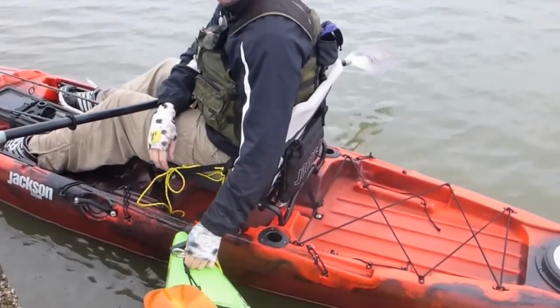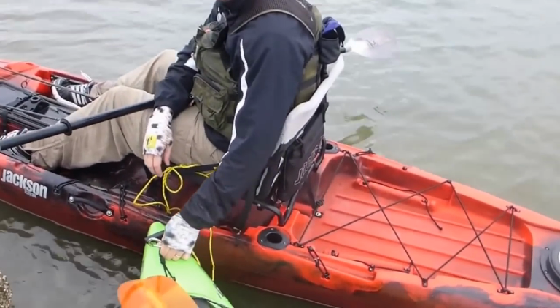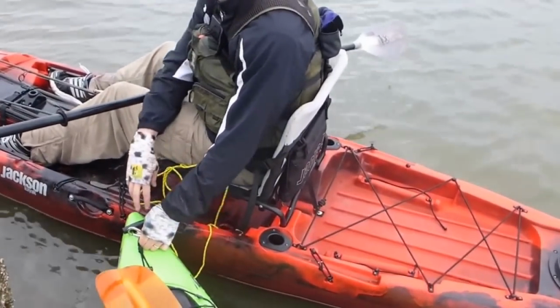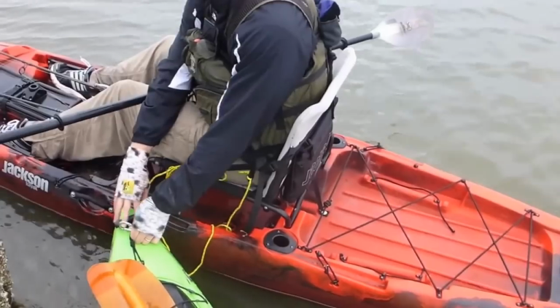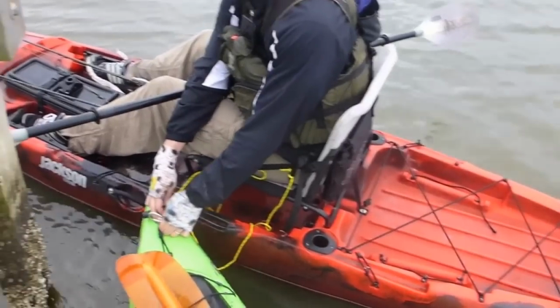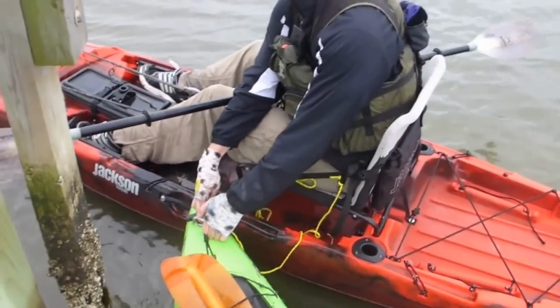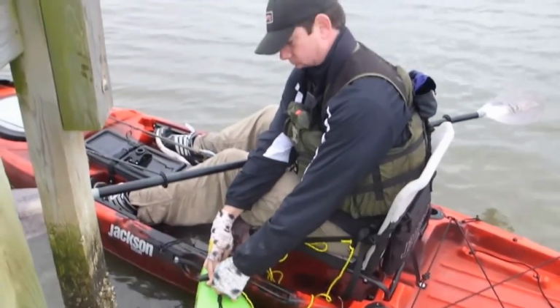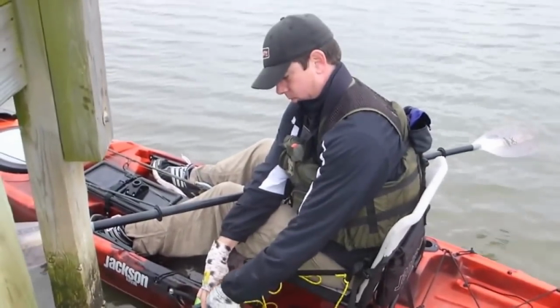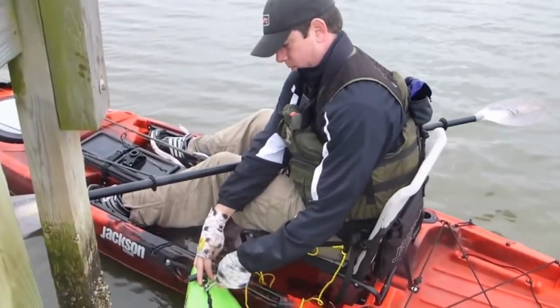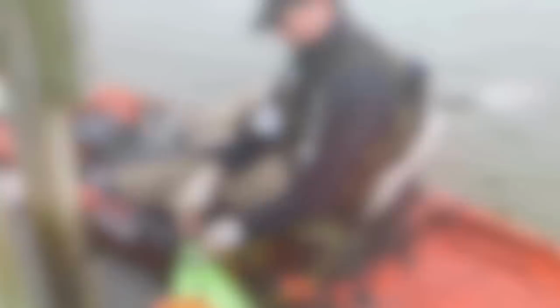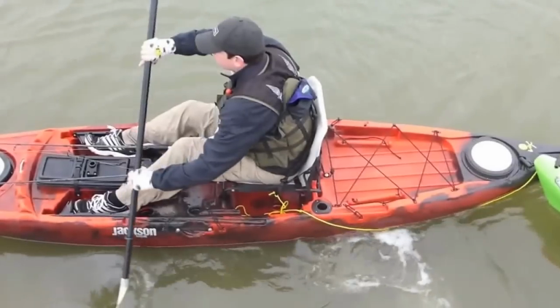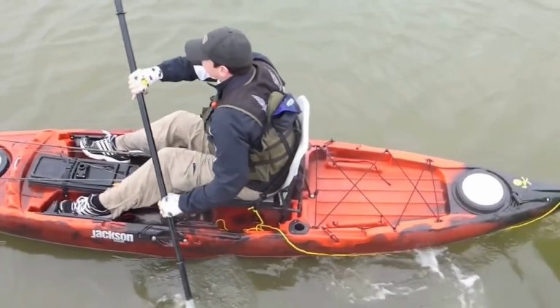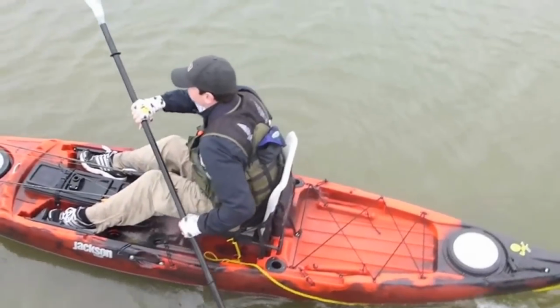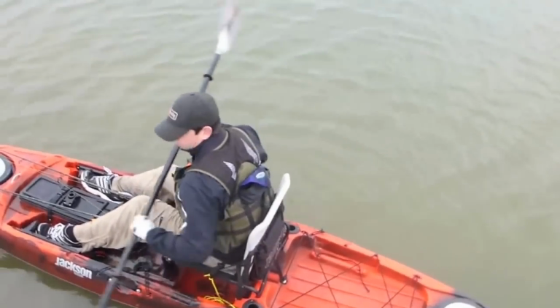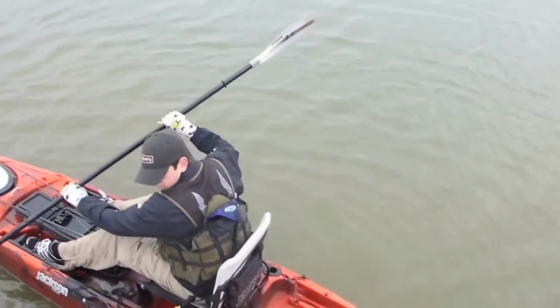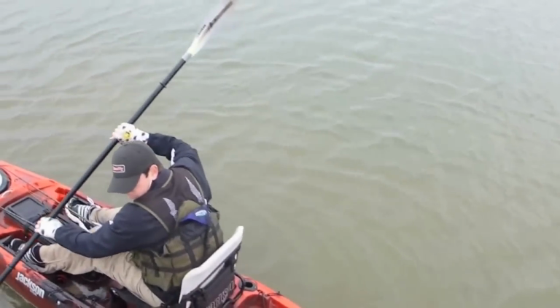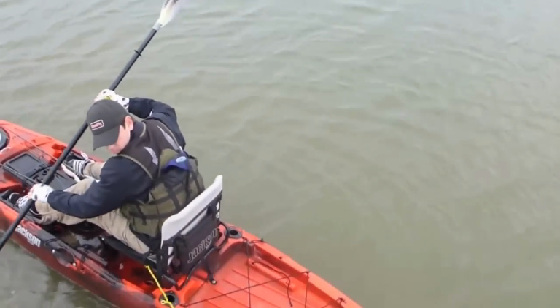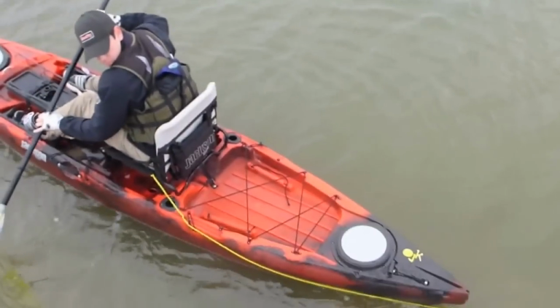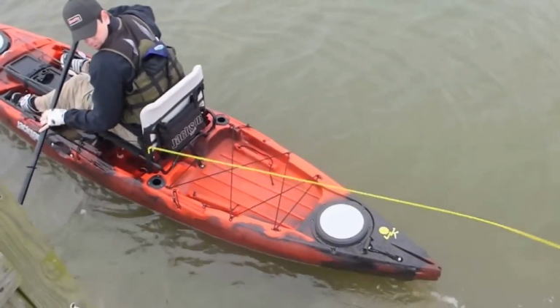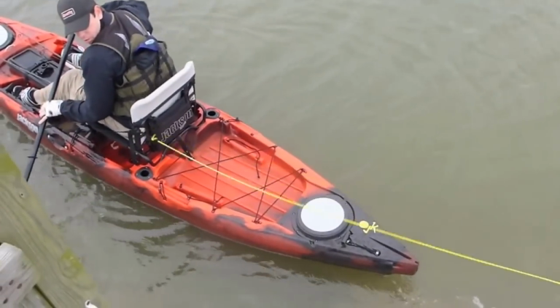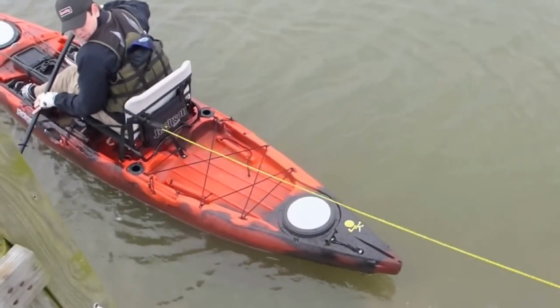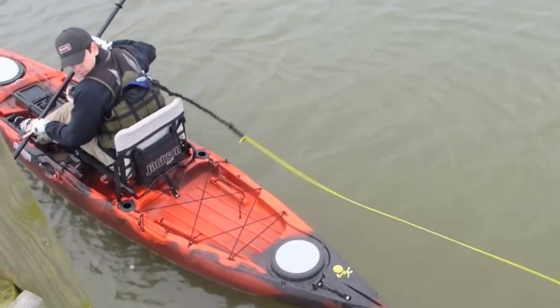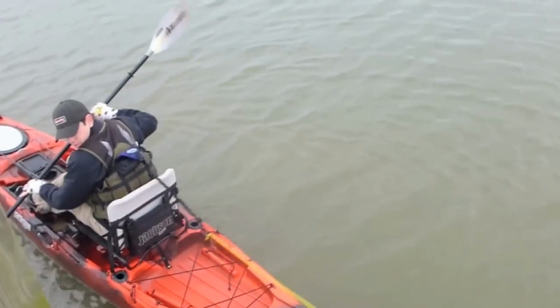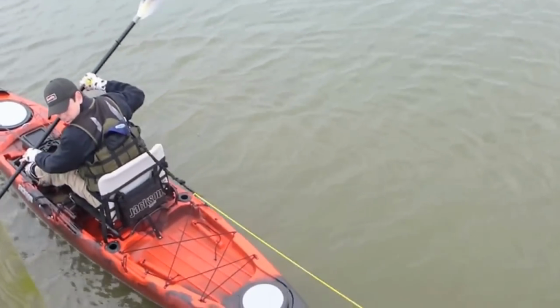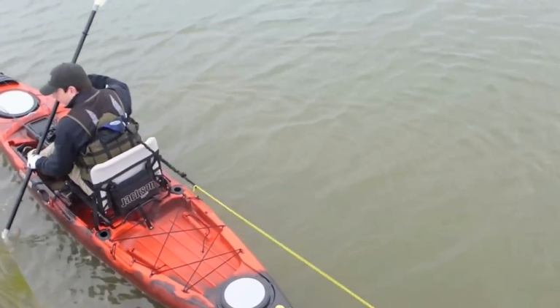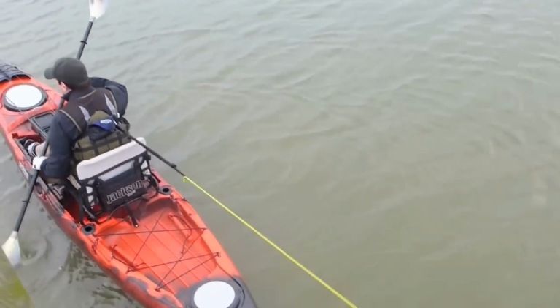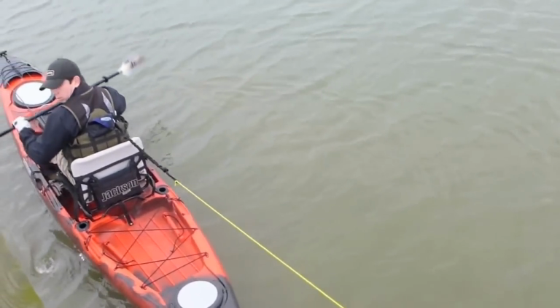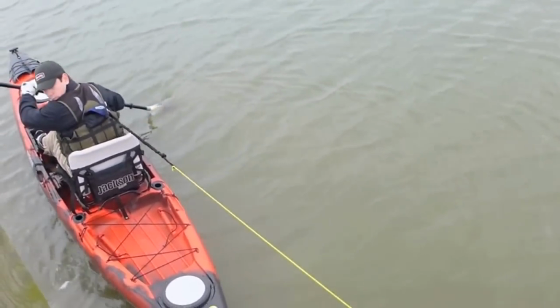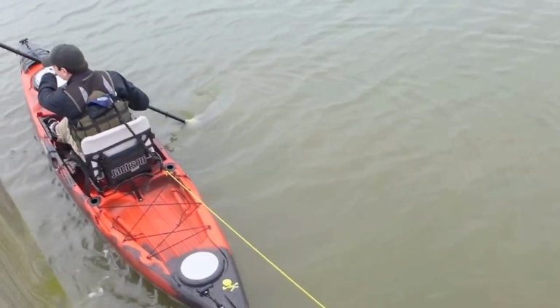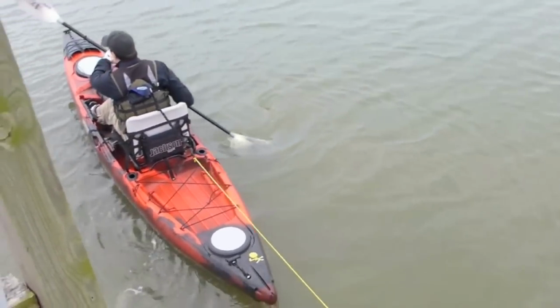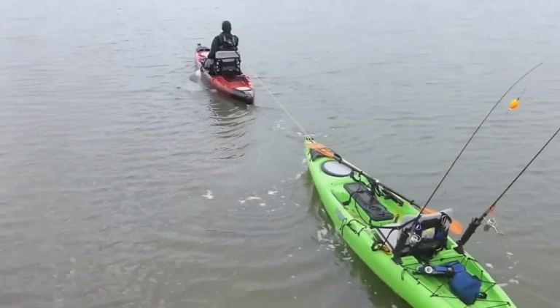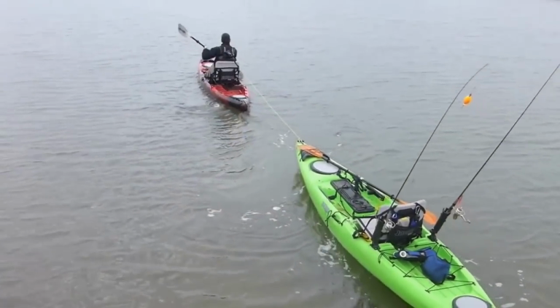Attach to the bow of the kayak in front of you with a quick clip carabiner and then attach to your person. As you get ready to go, make sure the tow belt and tow line clears the back of your seat, whether you're in a high back or a low back seat.